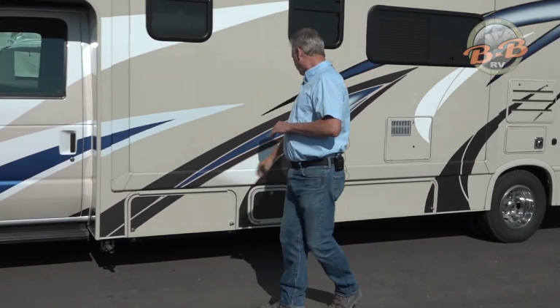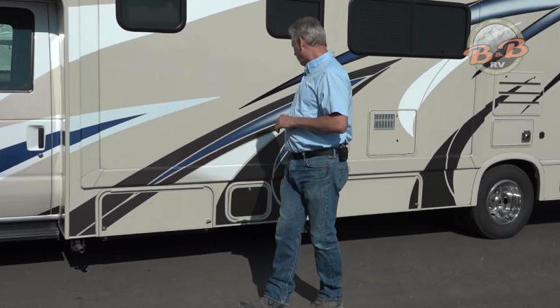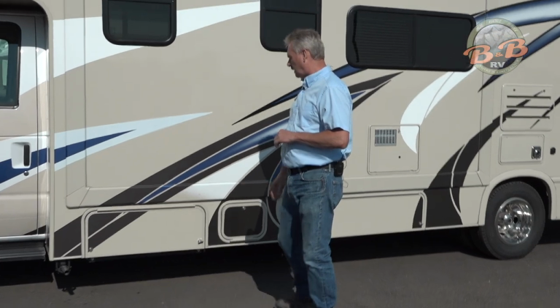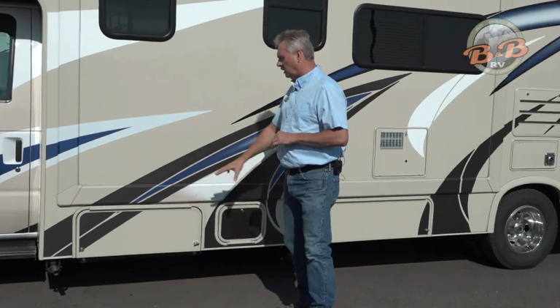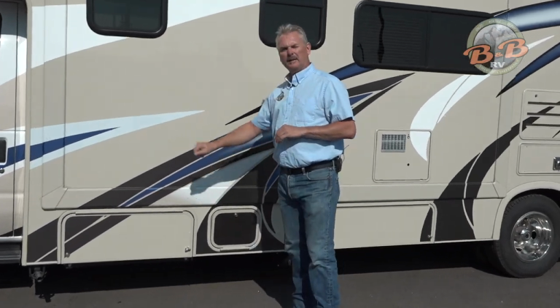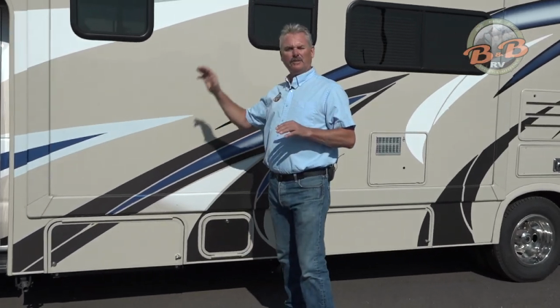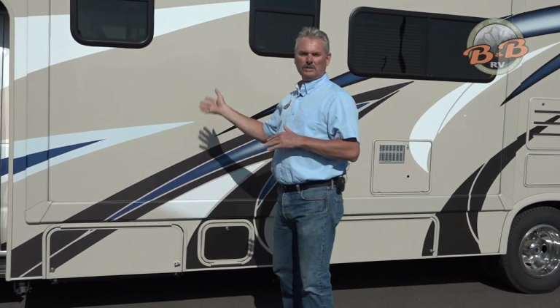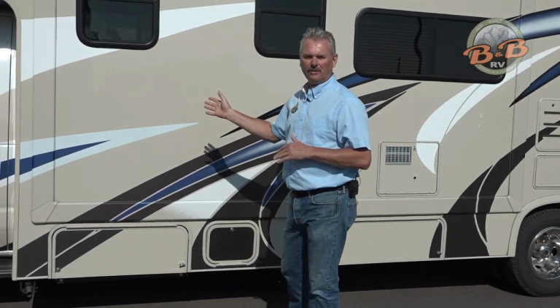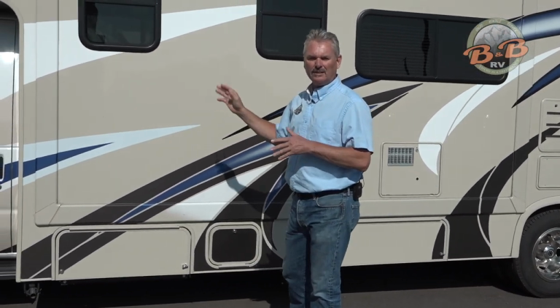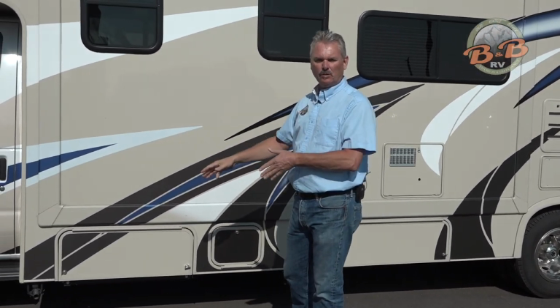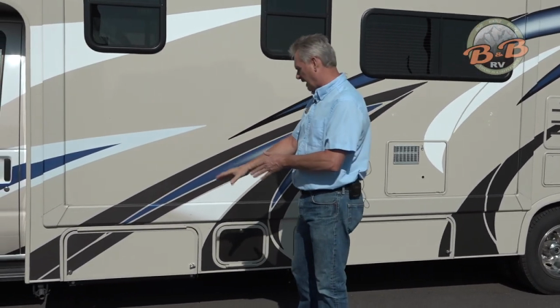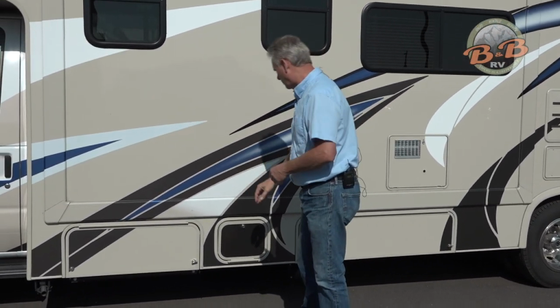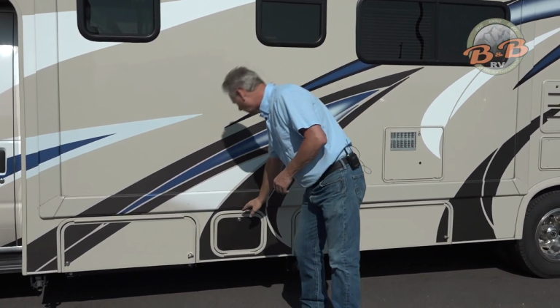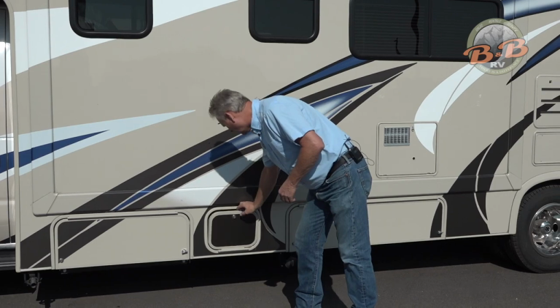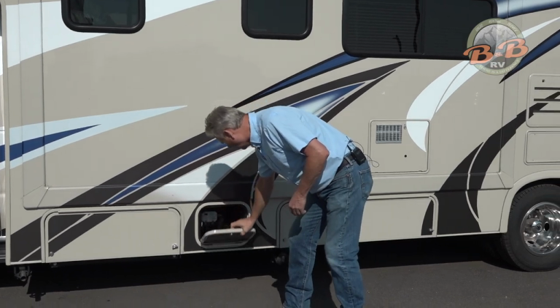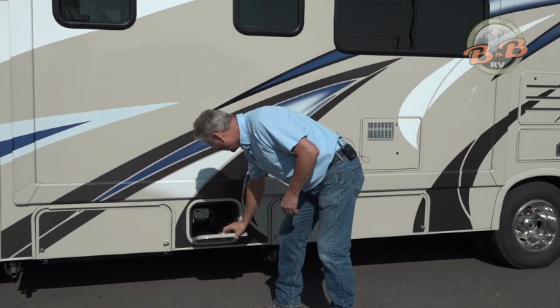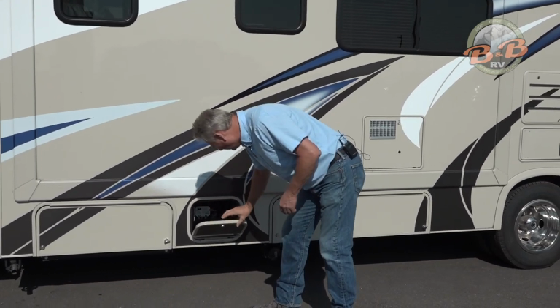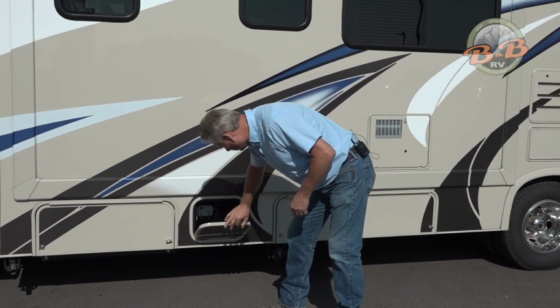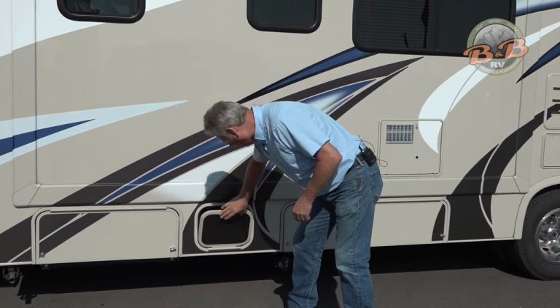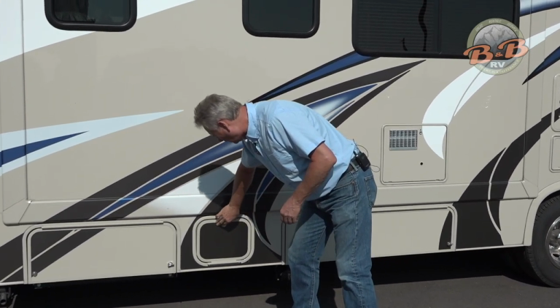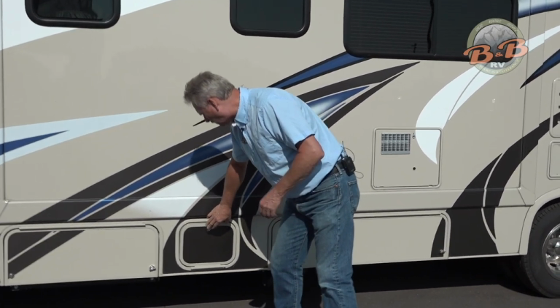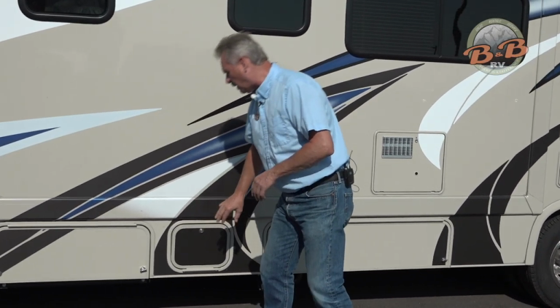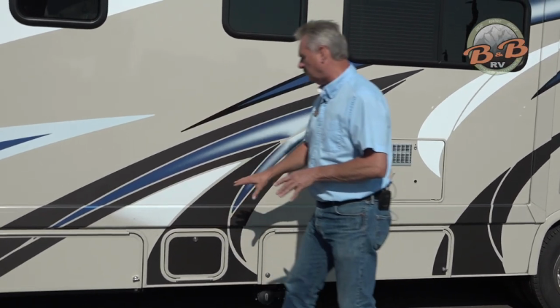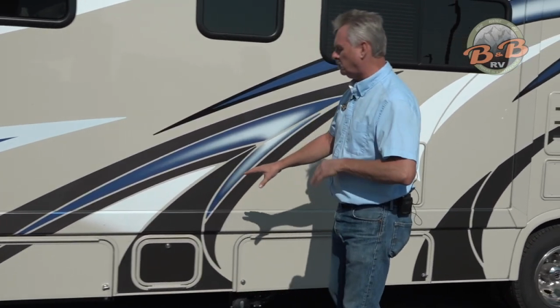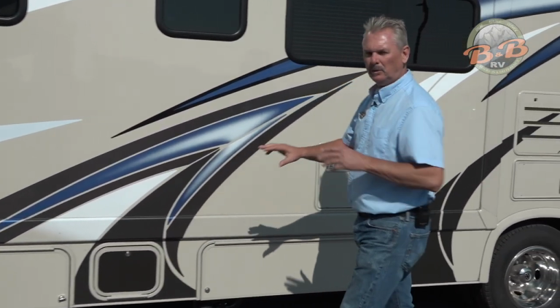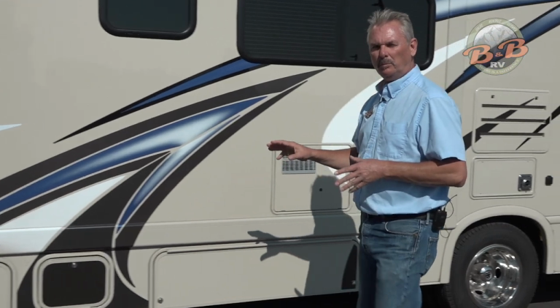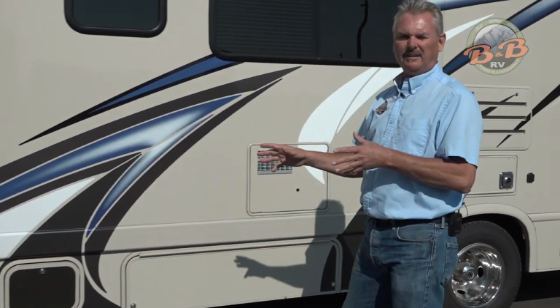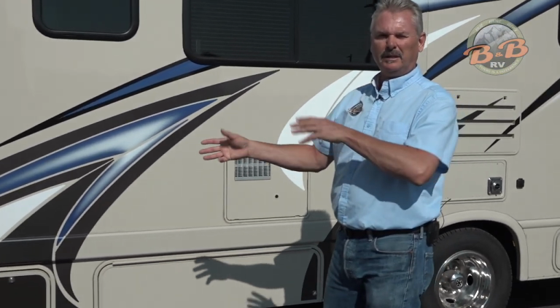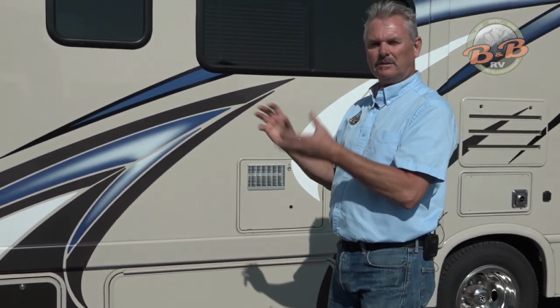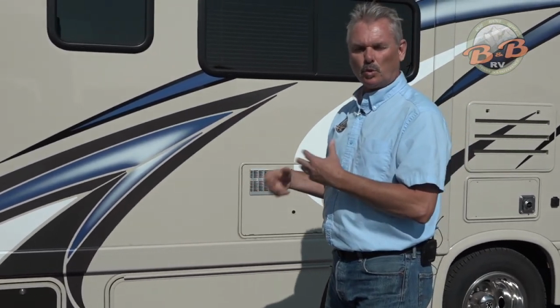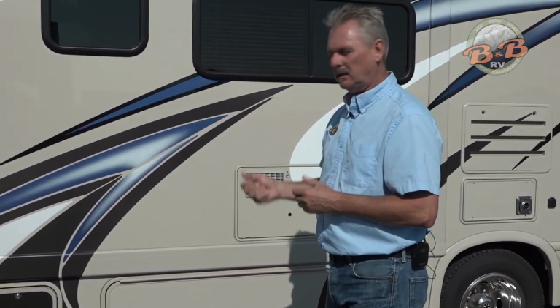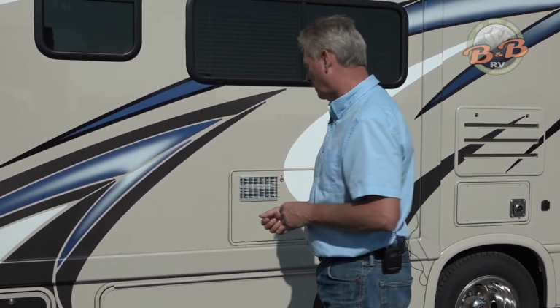The generator is located up here, but everything runs from inside, so you won't need to access the generator from outside. That's just a small storage compartment that most people don't put anything in because there is a controller in there as well.